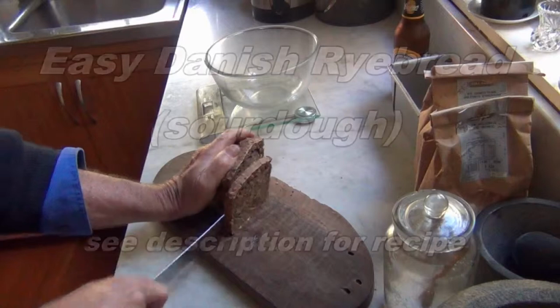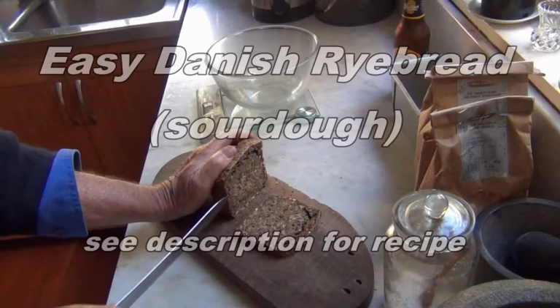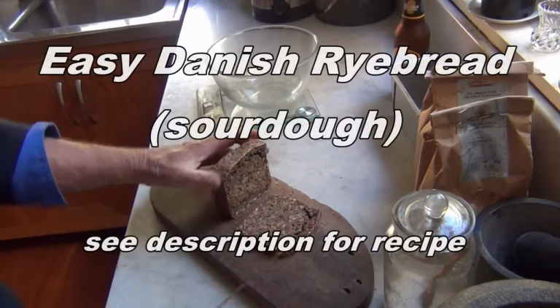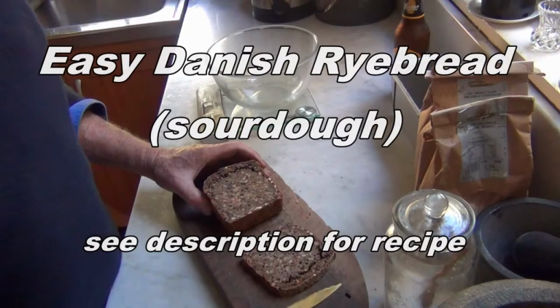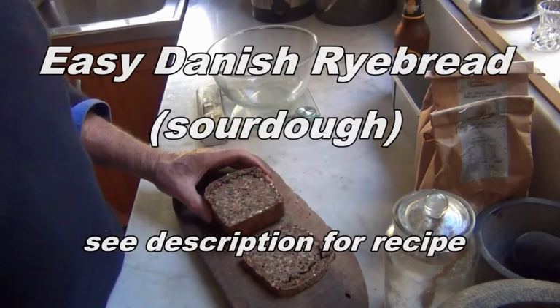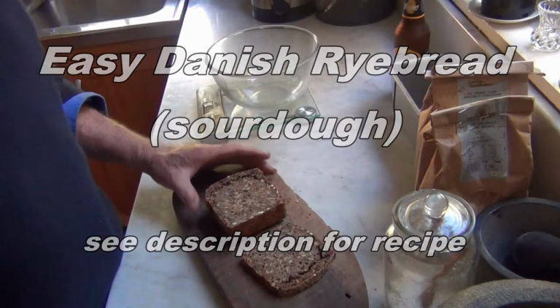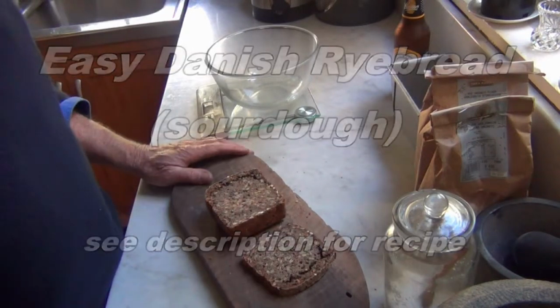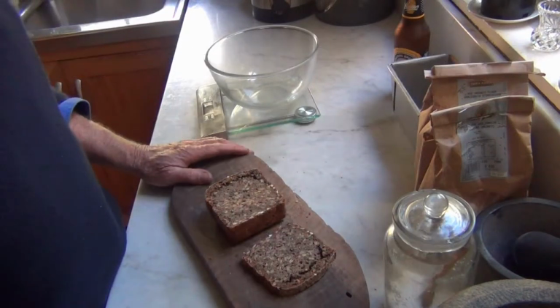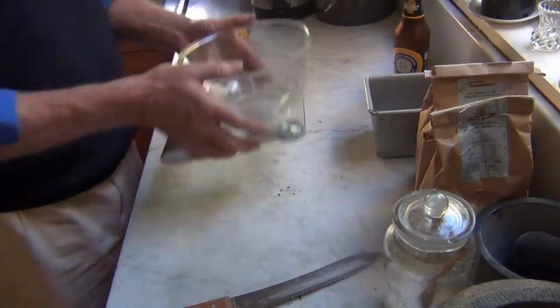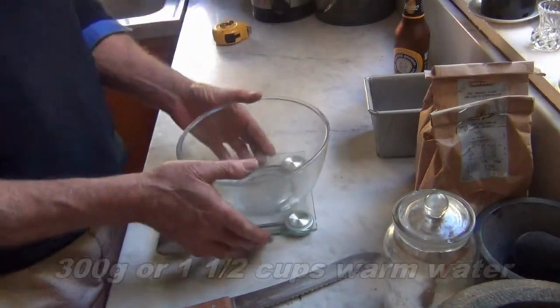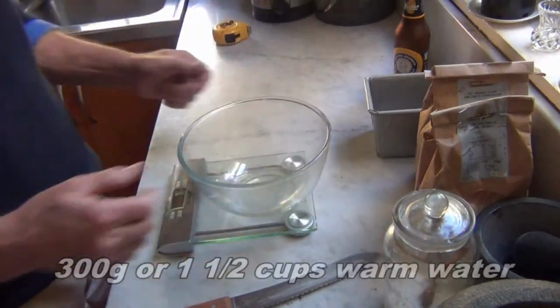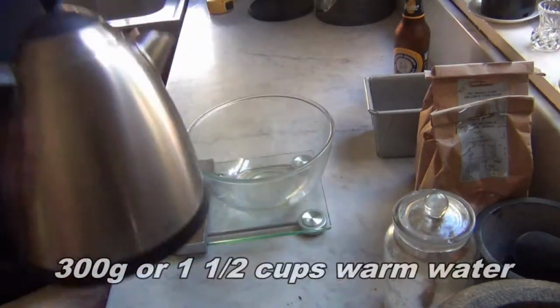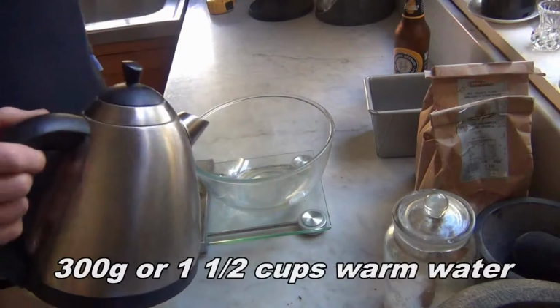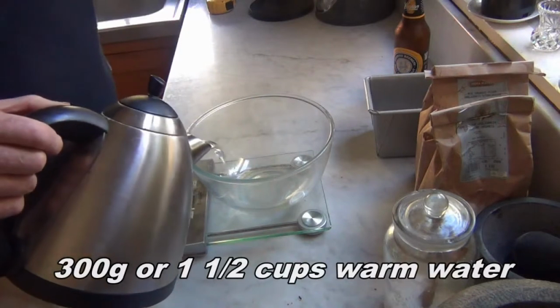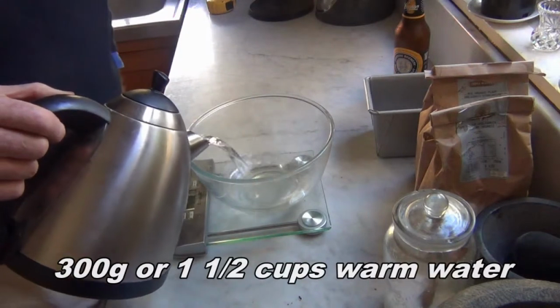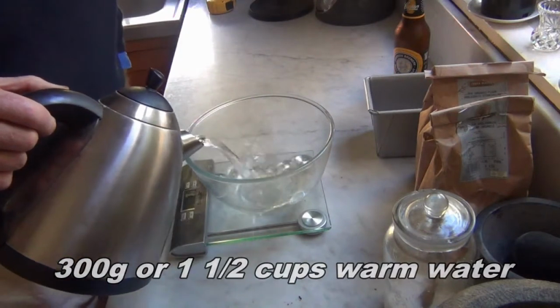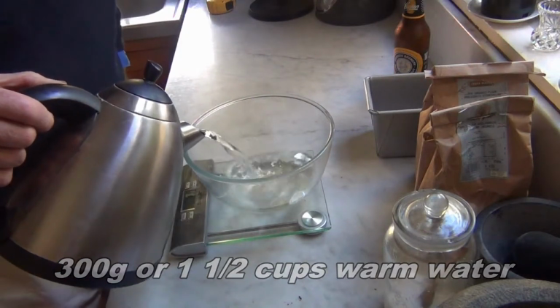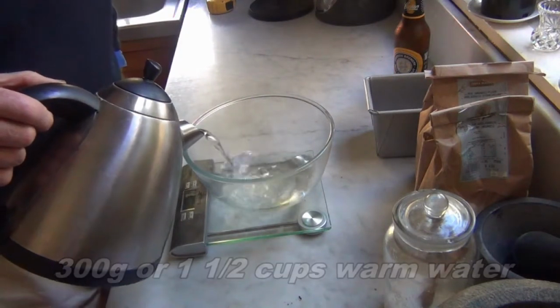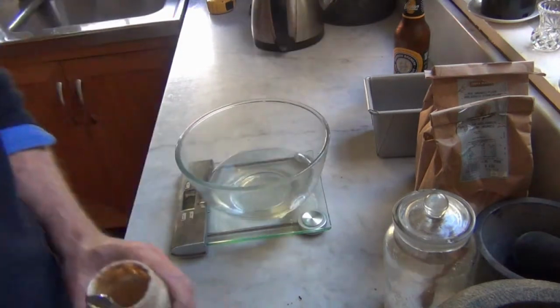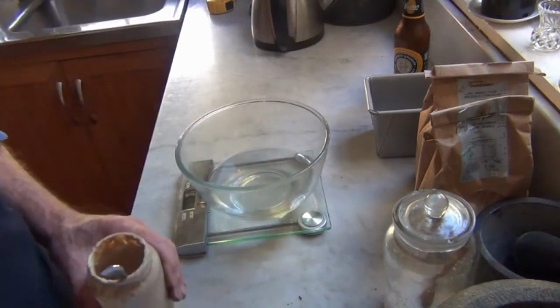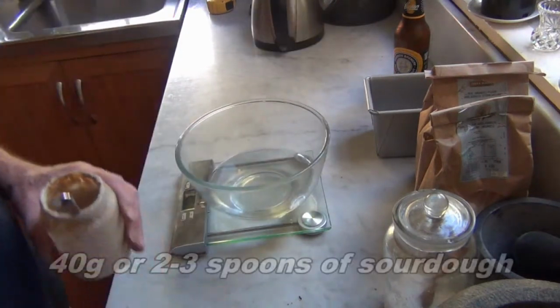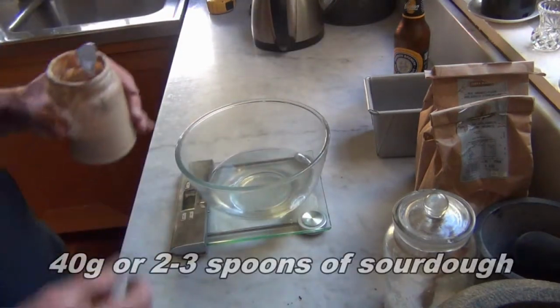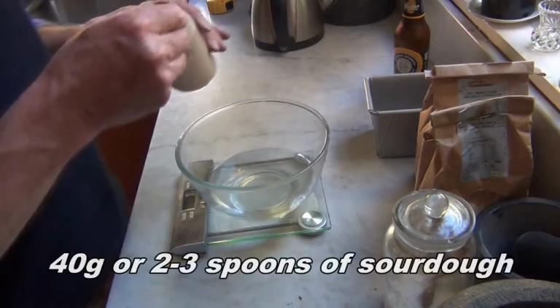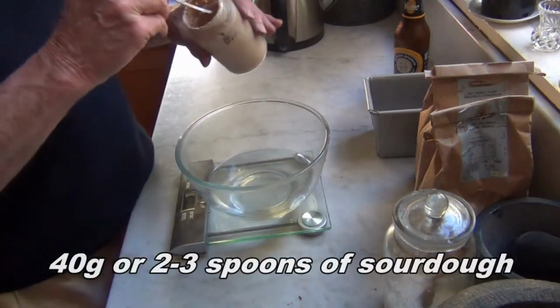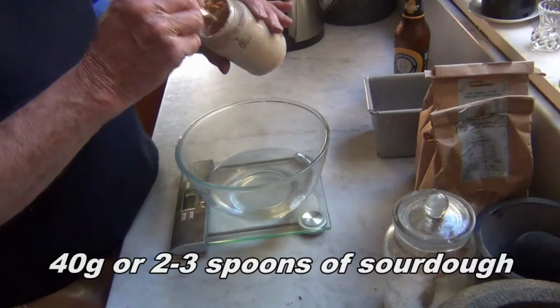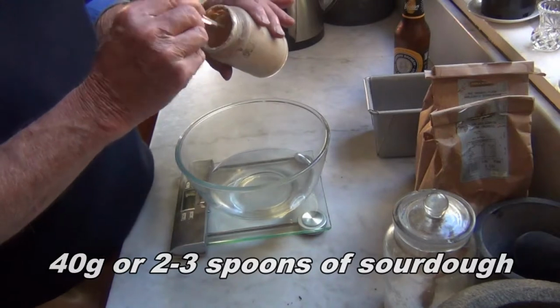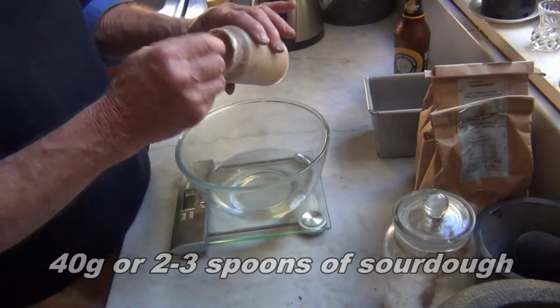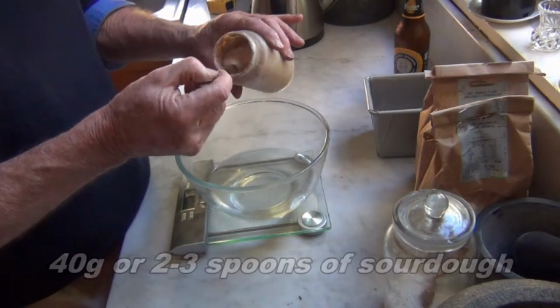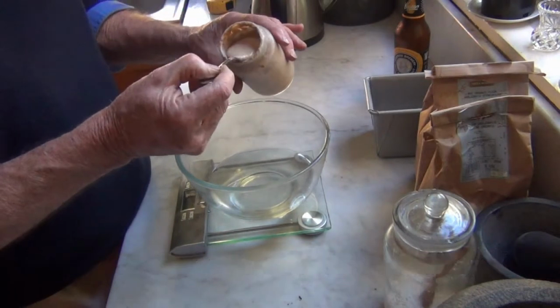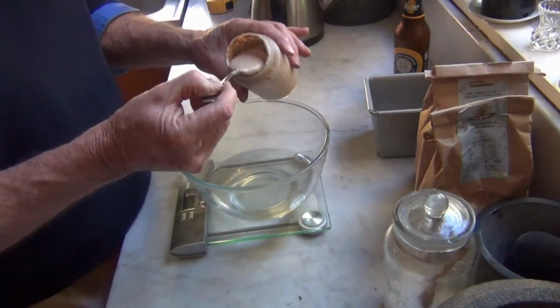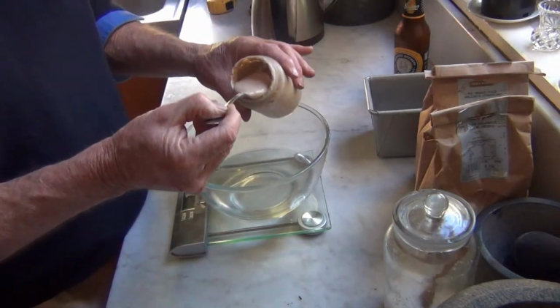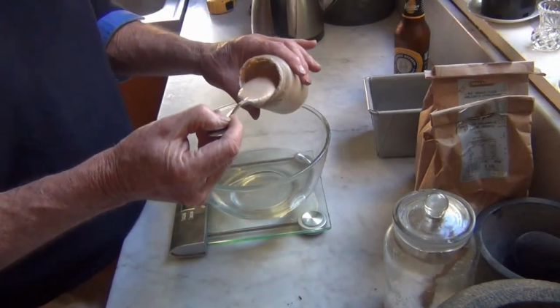It's really simple to make Danish rye bread. We'll start with 300 grams of warm water, then we're going to add 40 grams of sourdough starter.